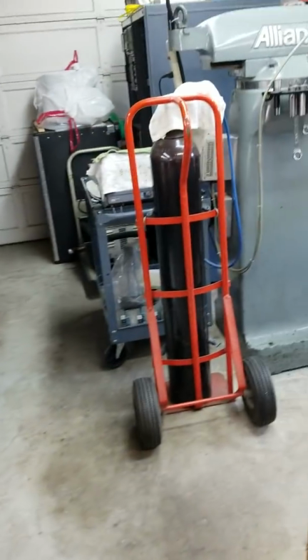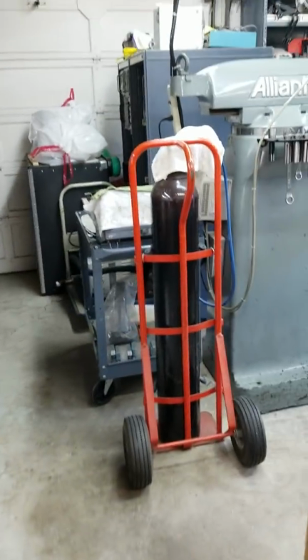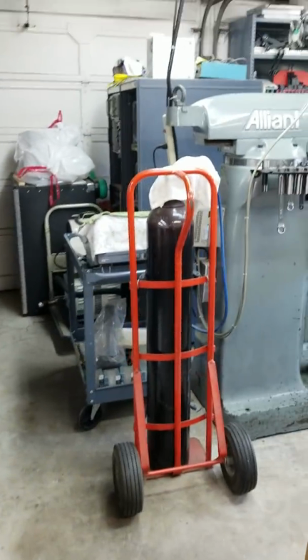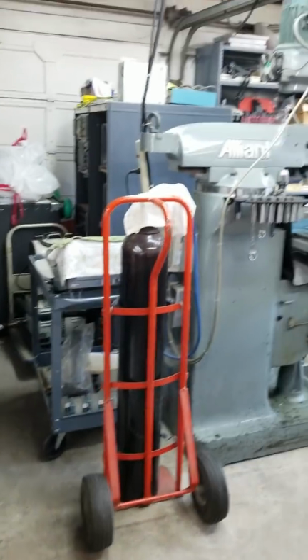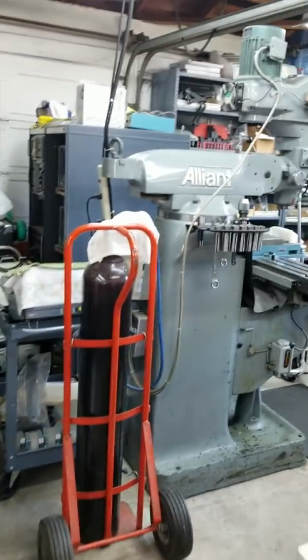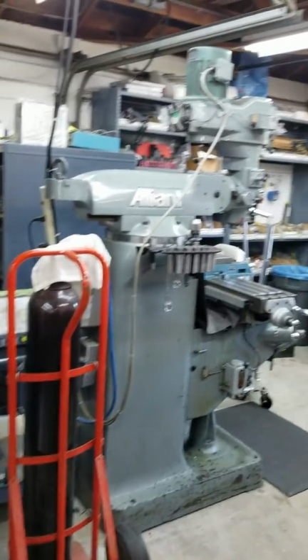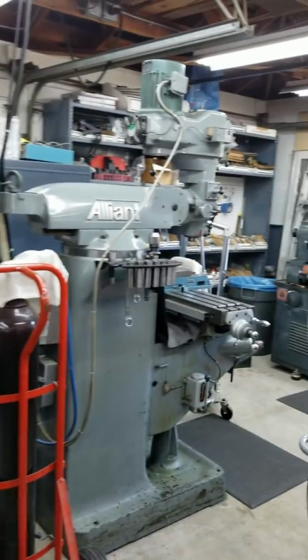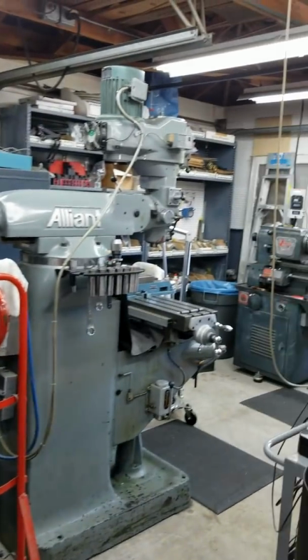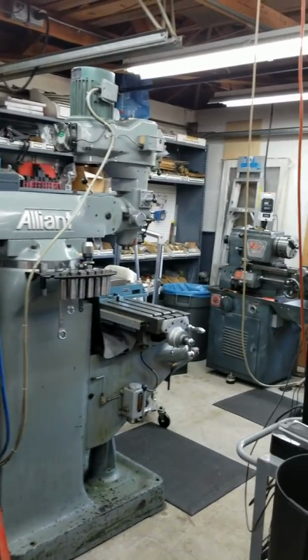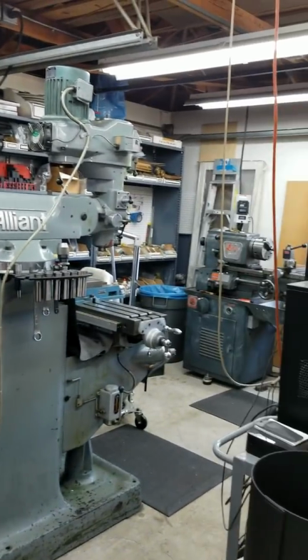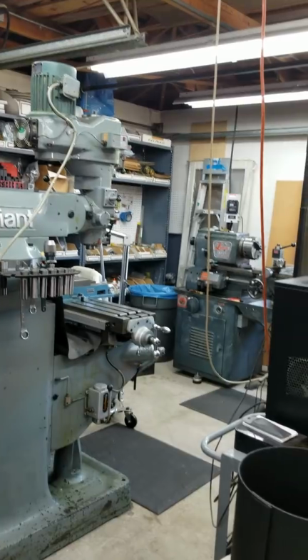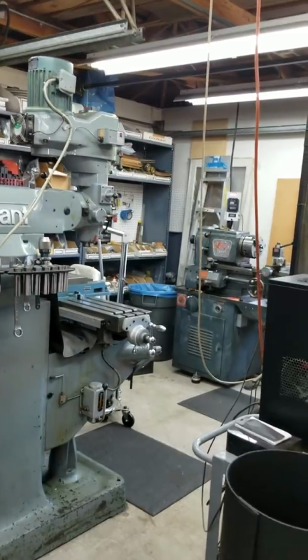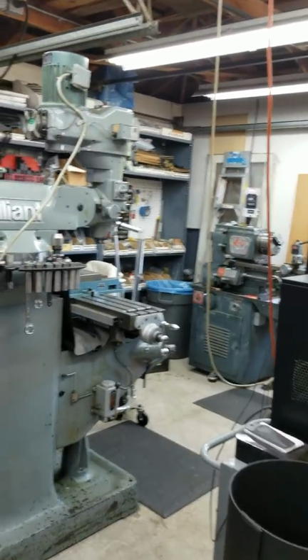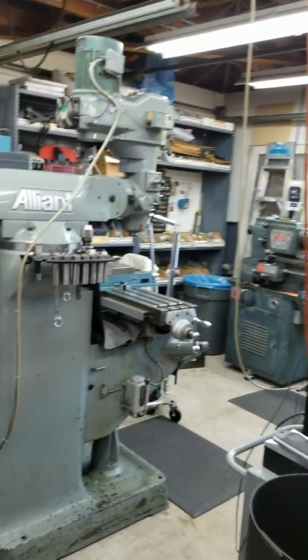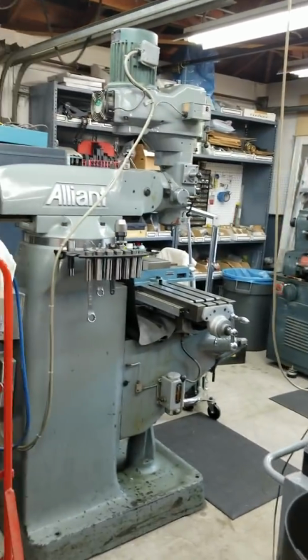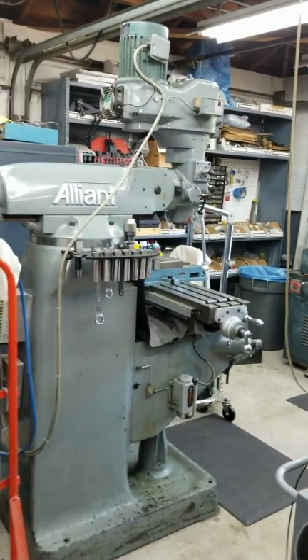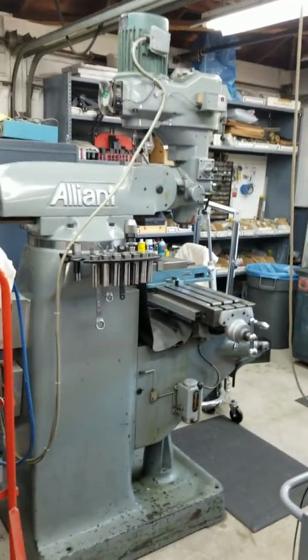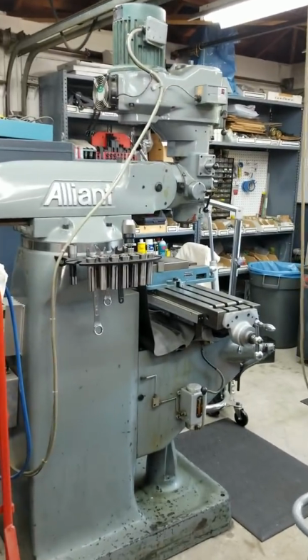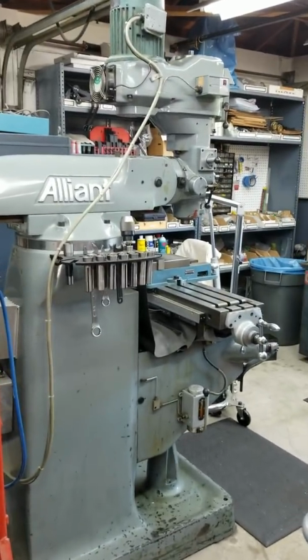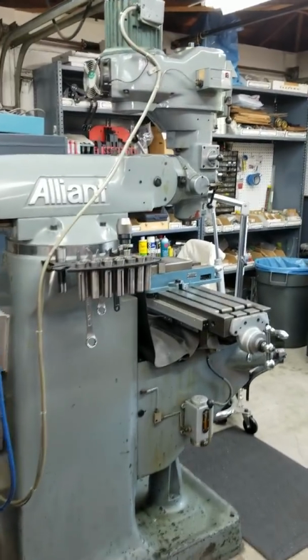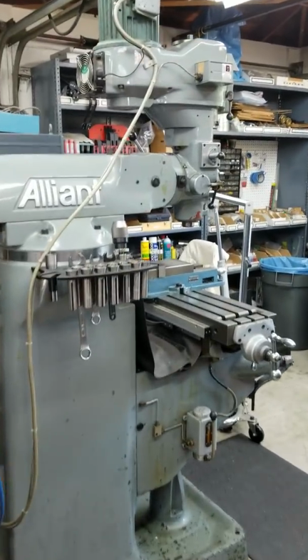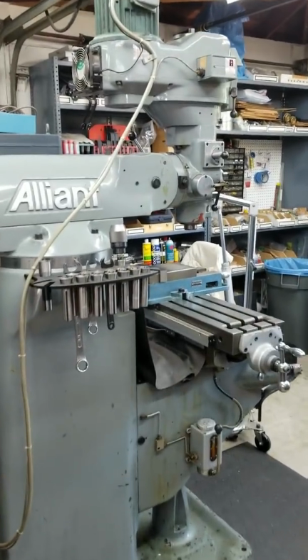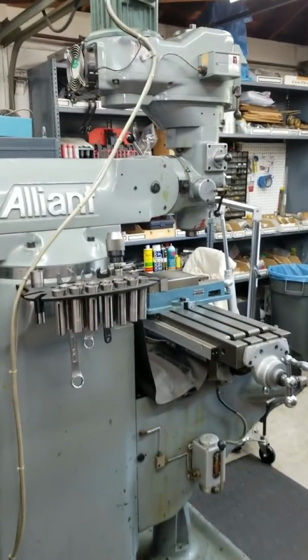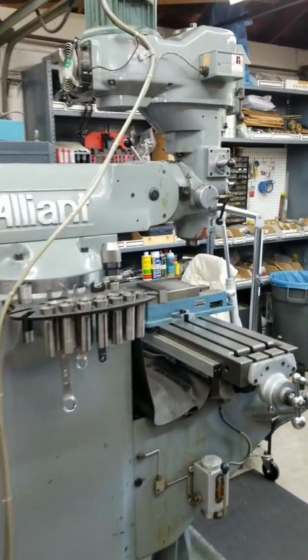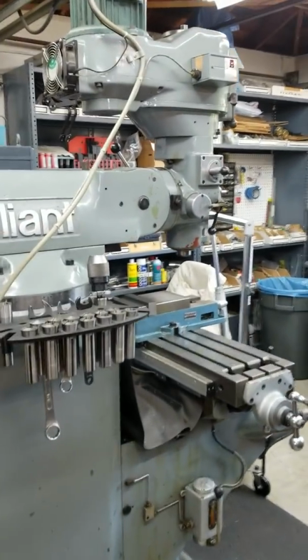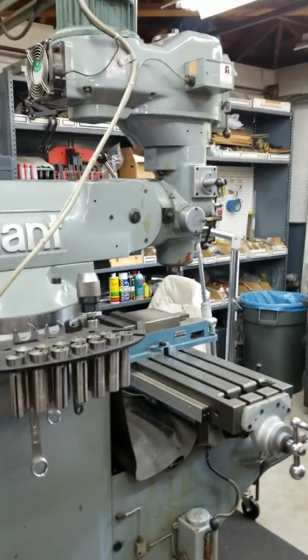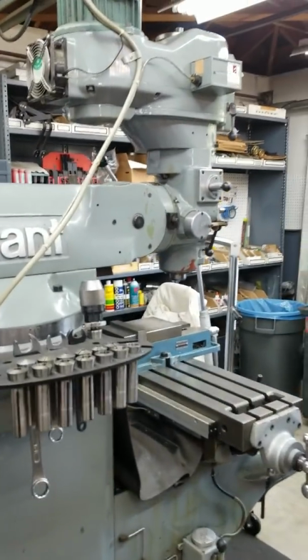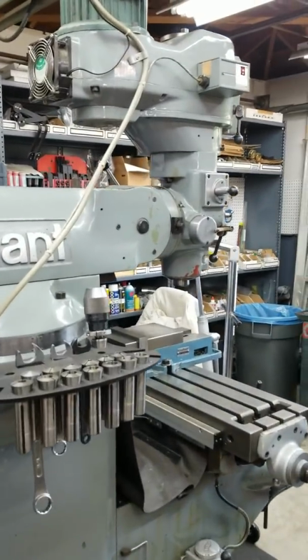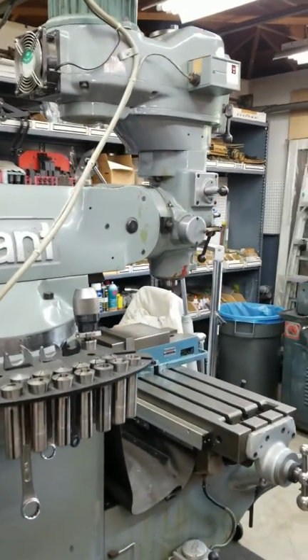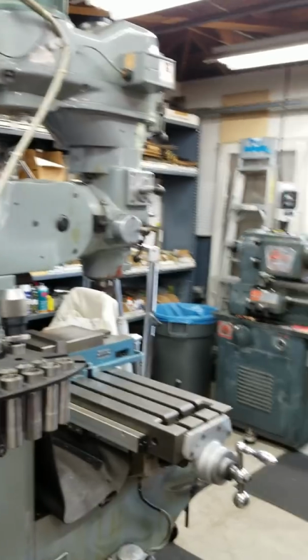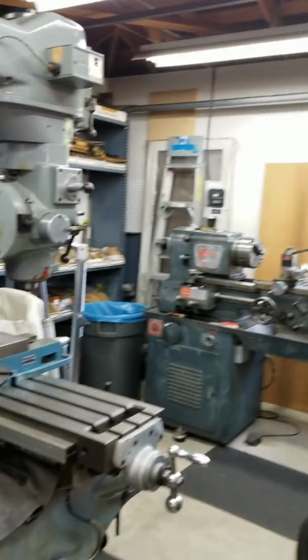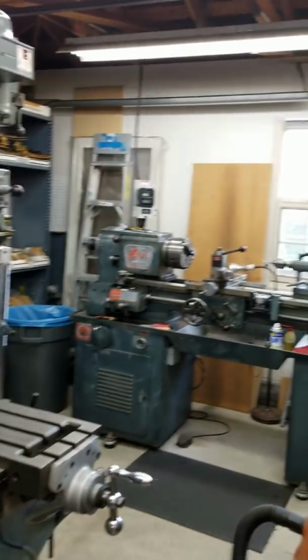Got the machine shop going on in the back — a lathe and a vertical mill. Very nice. All the parts you need for those.